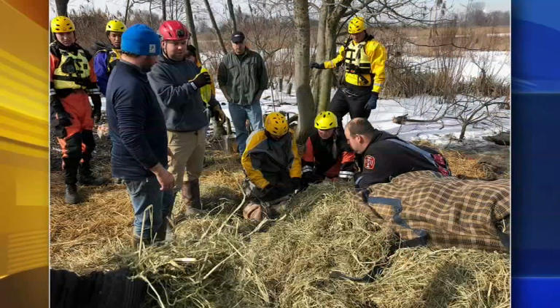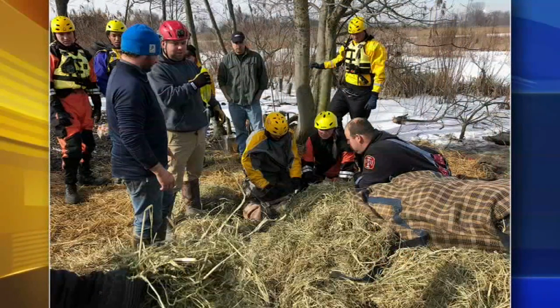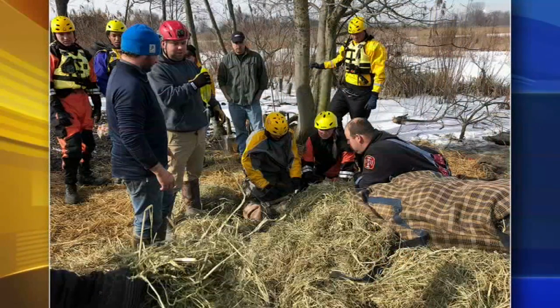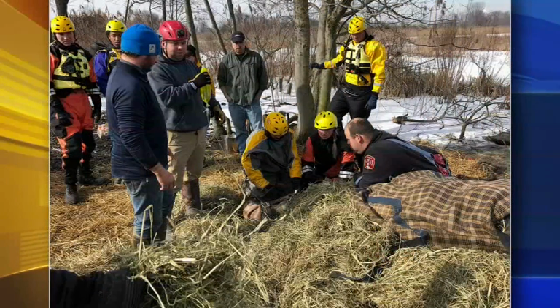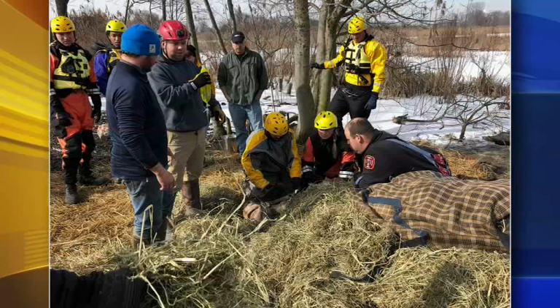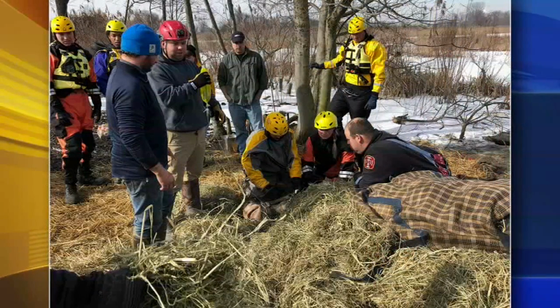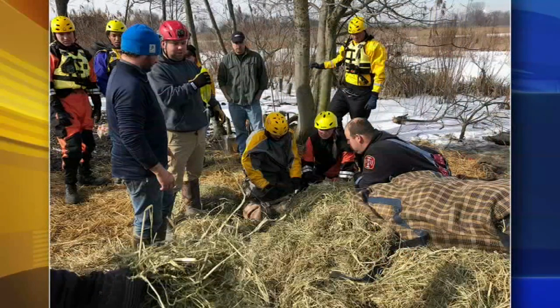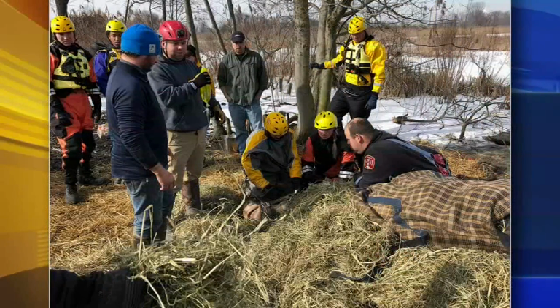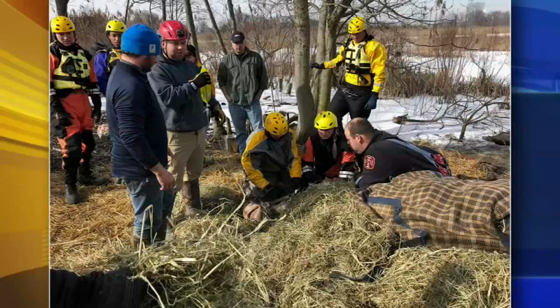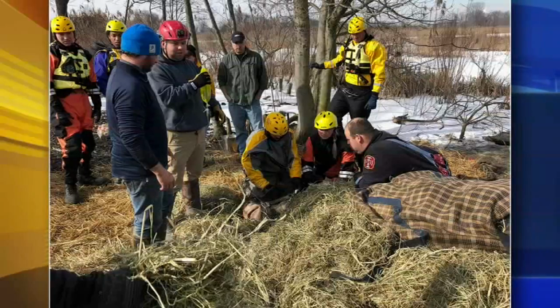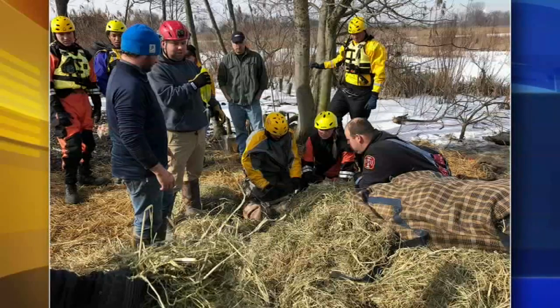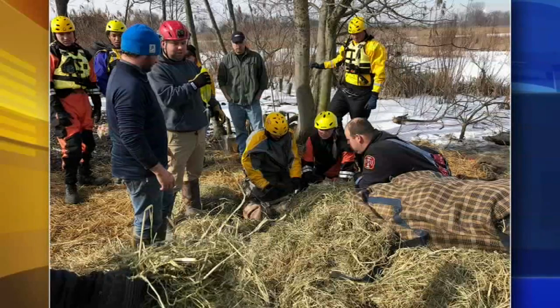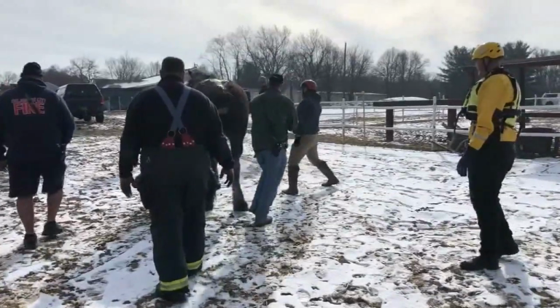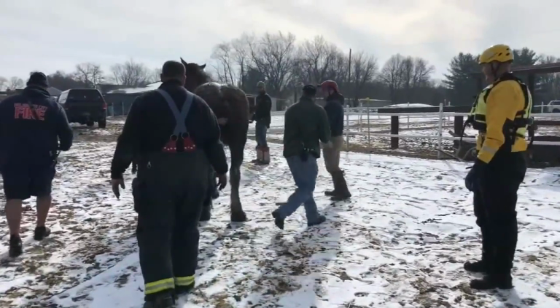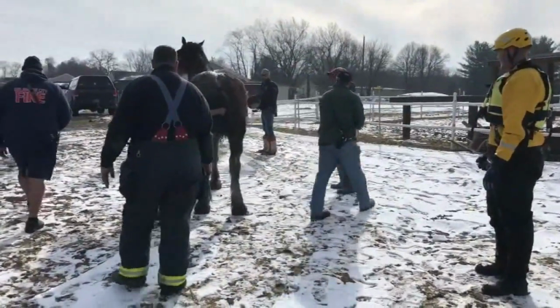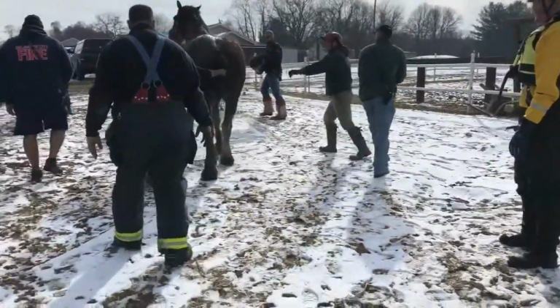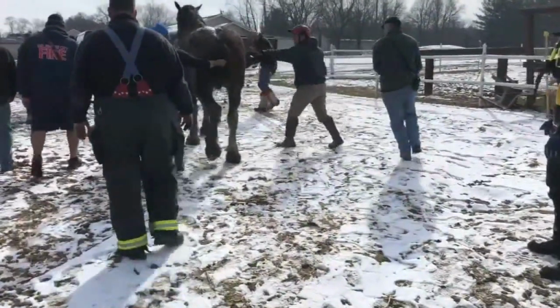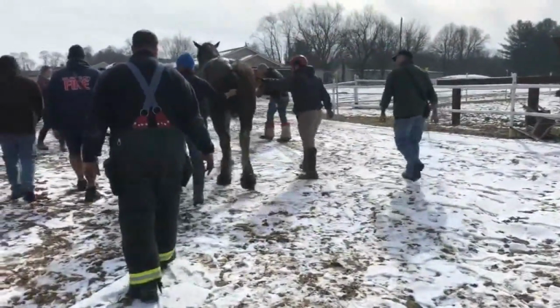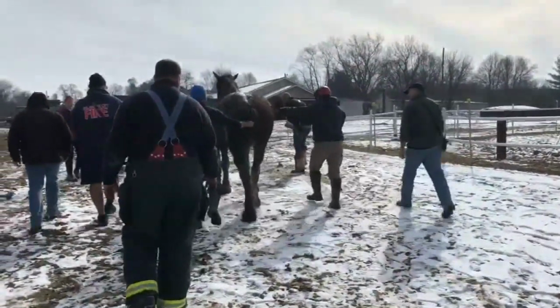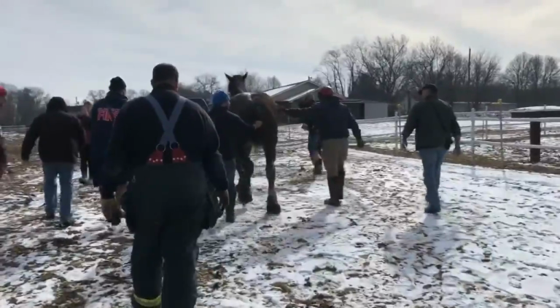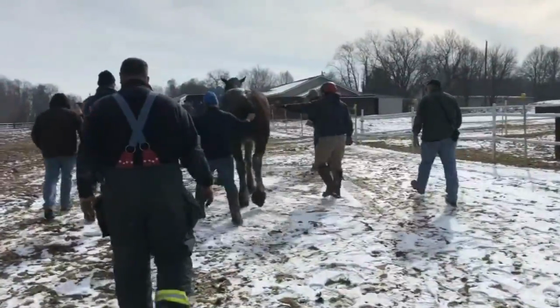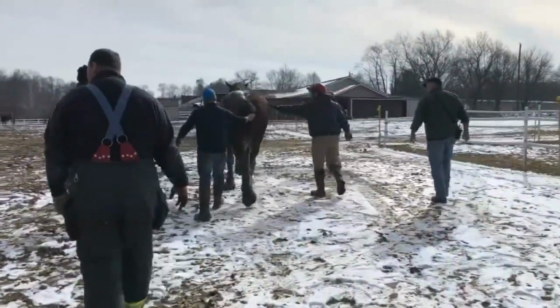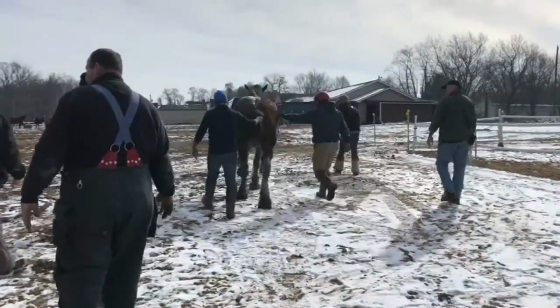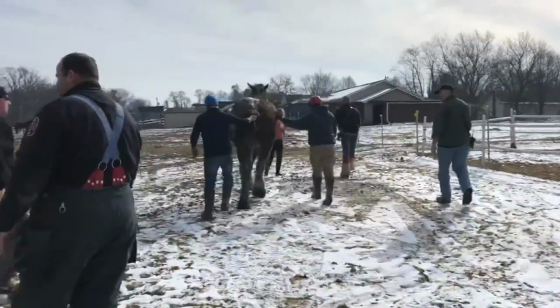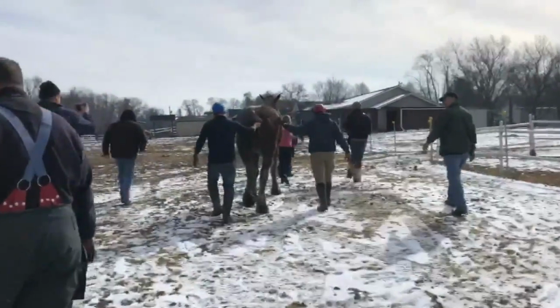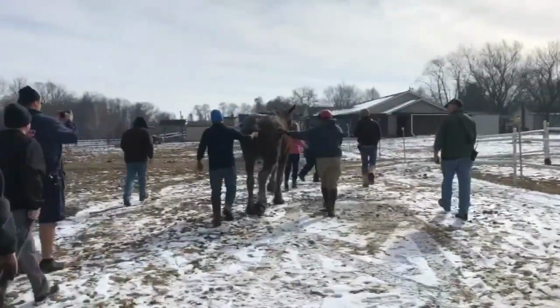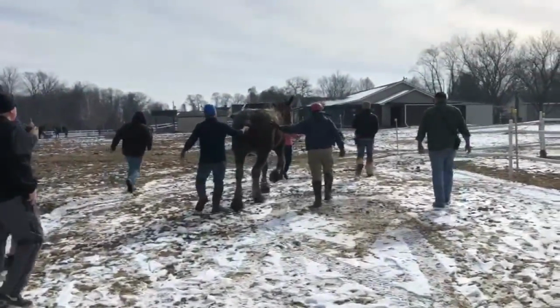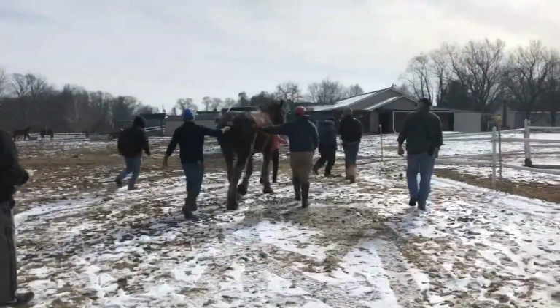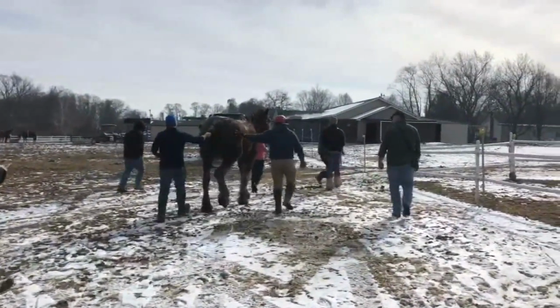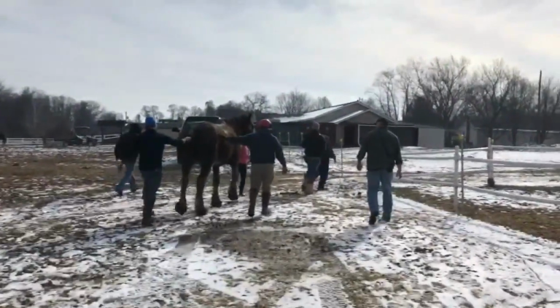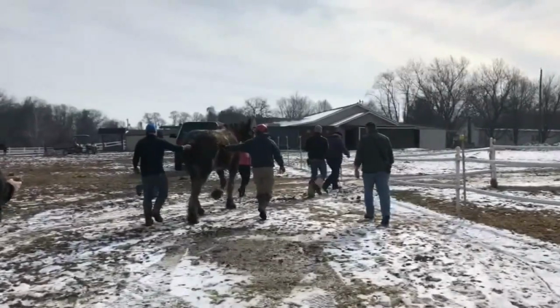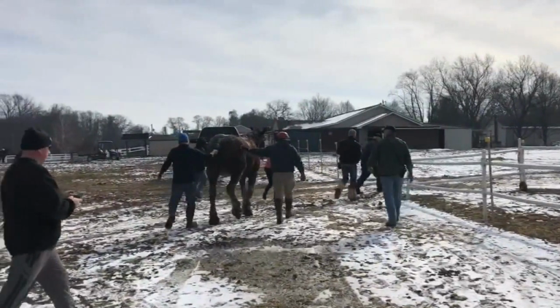Quite the effort, but it worked. Once back on land, a veterinarian covered the horse with blankets and hay to increase the horse's core temperature. After half an hour, Bubba was able to stand on his own again and was guided back to the stables.